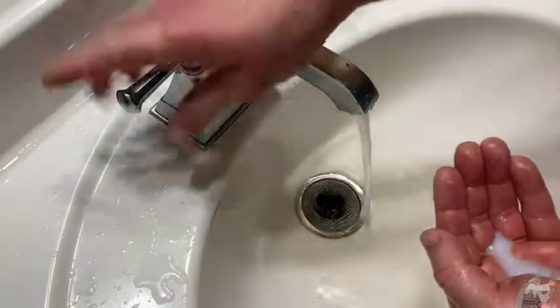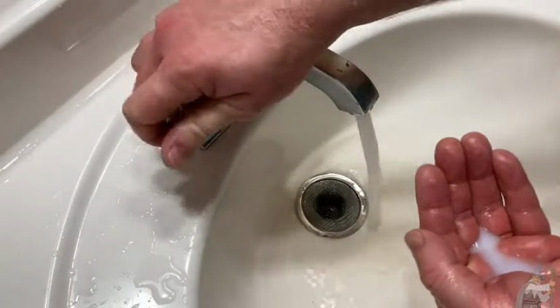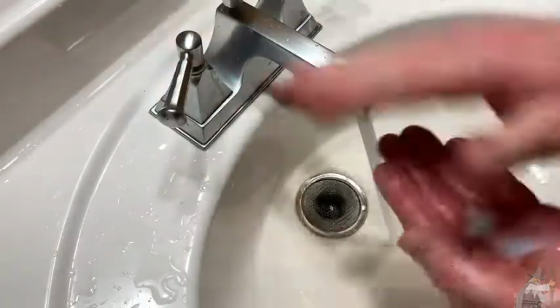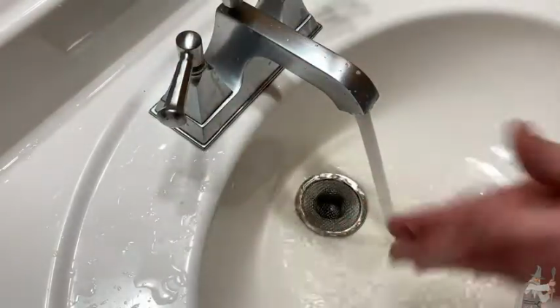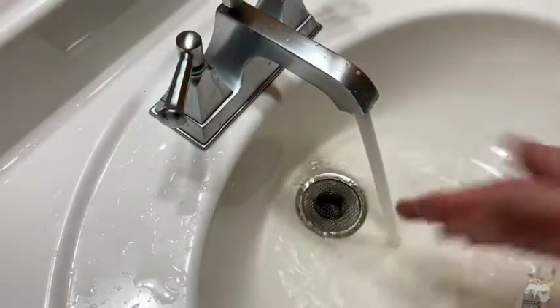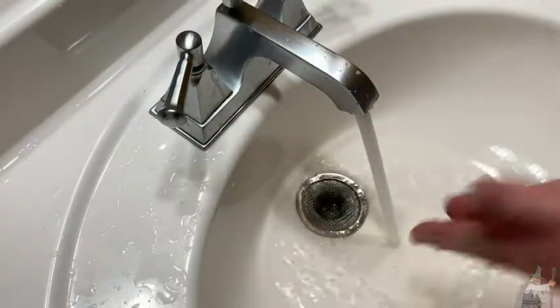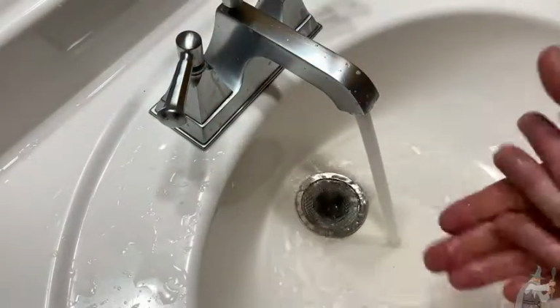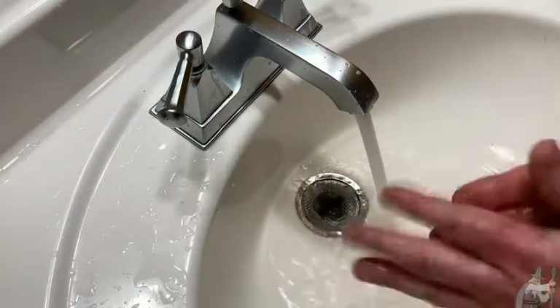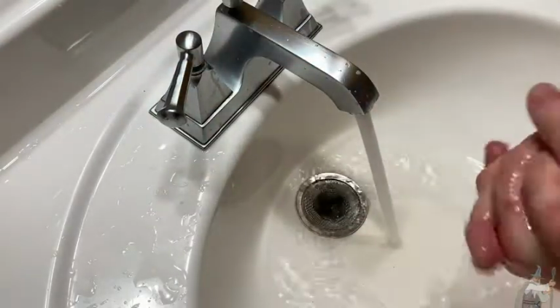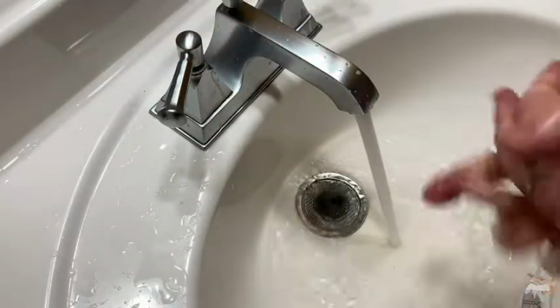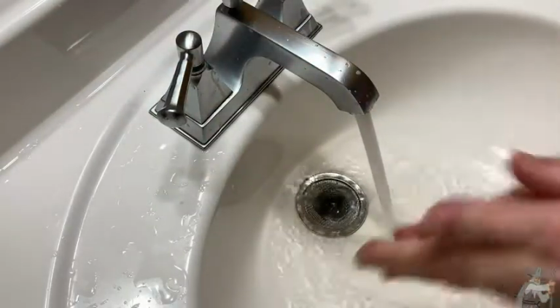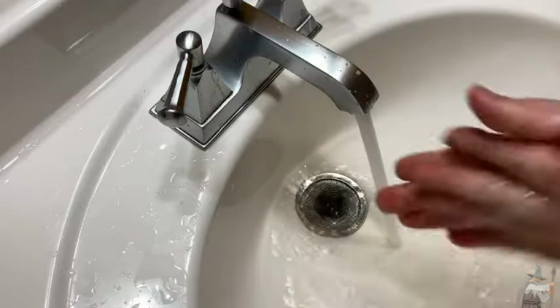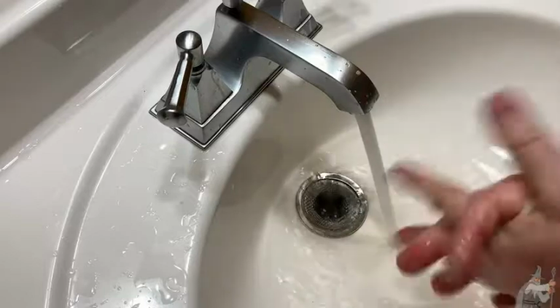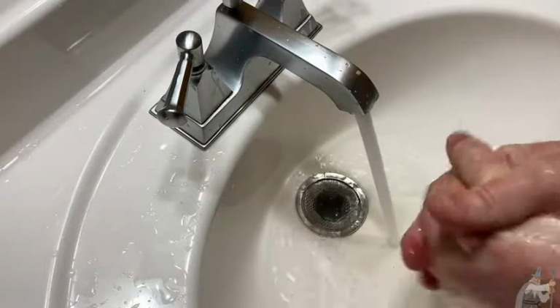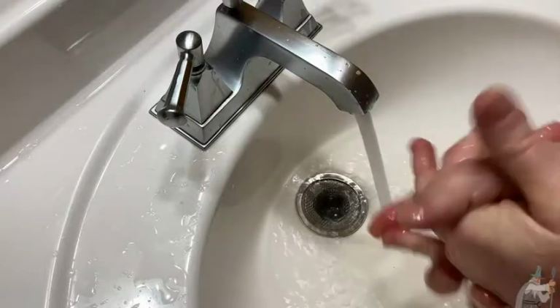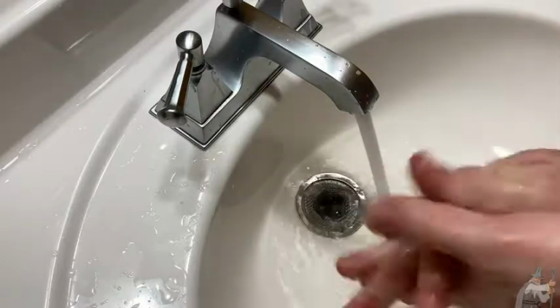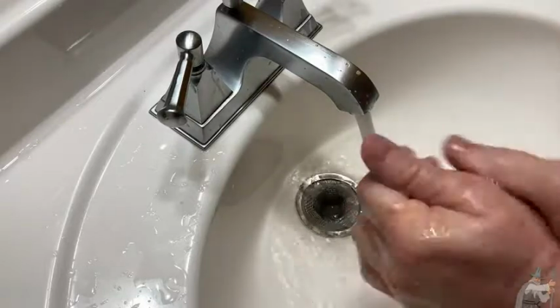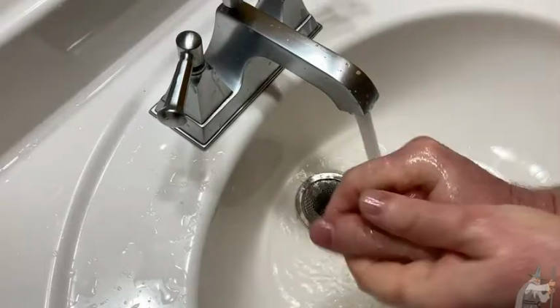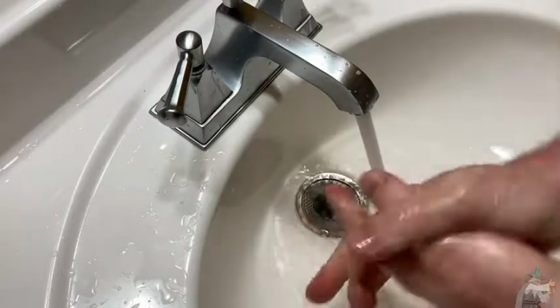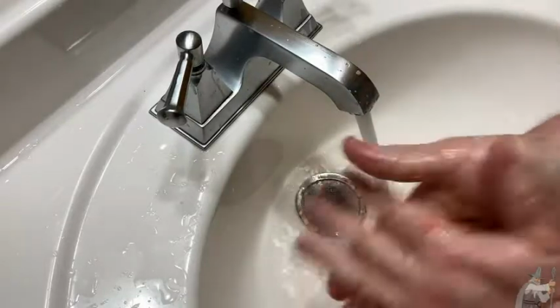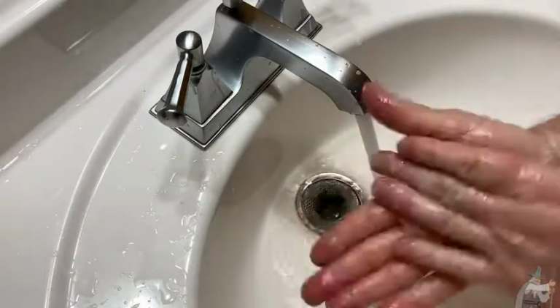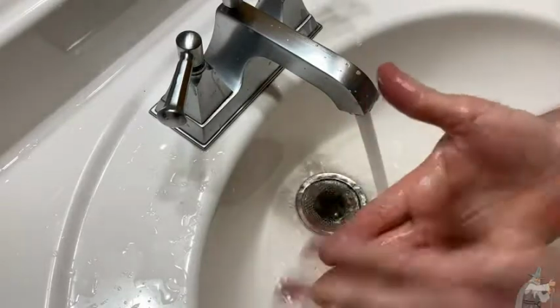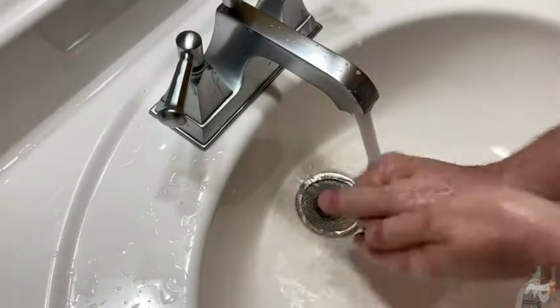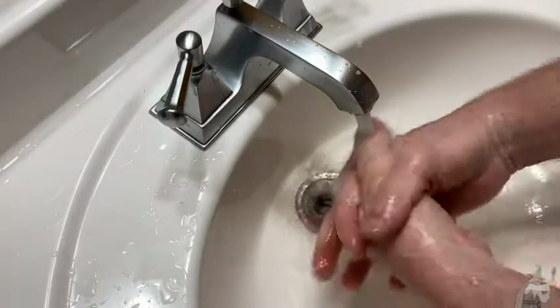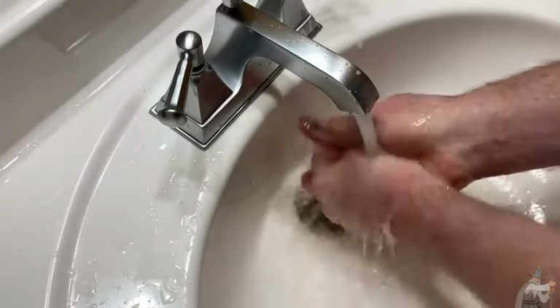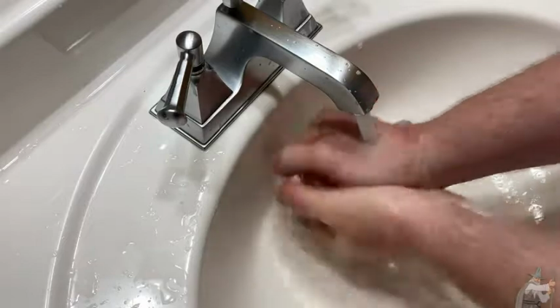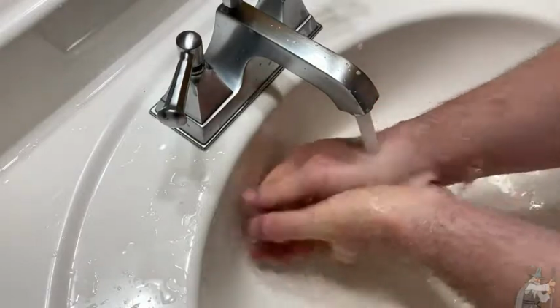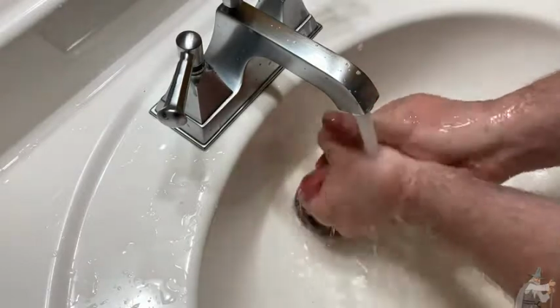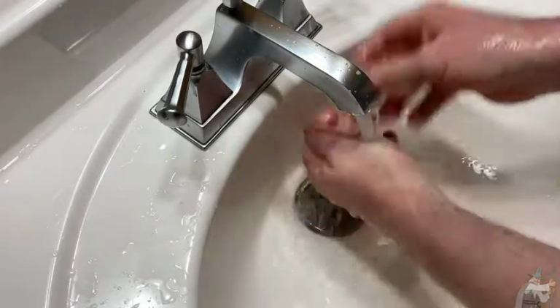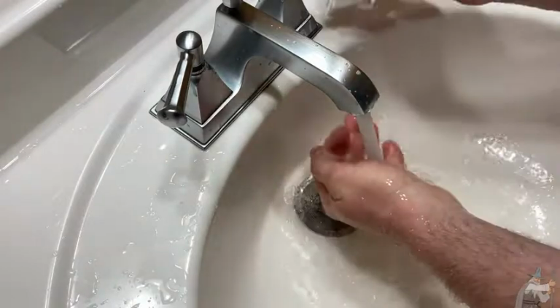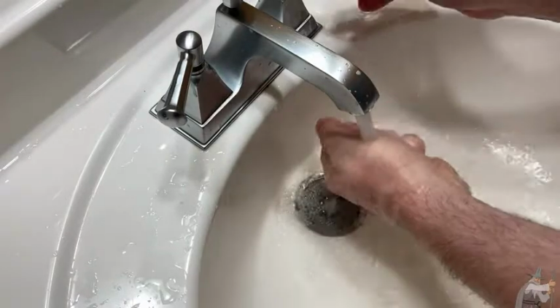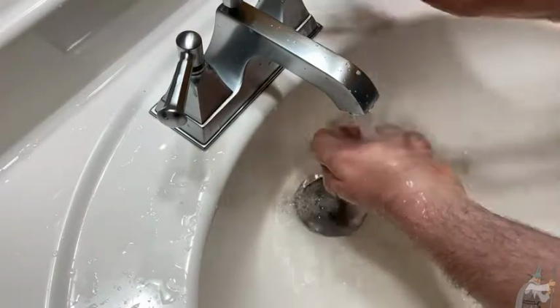Get a good hand washing in. They say you're supposed to wash your hands for a certain amount of time. Yeah, smells really good, feels really good.